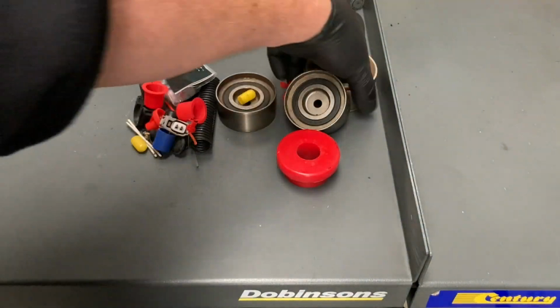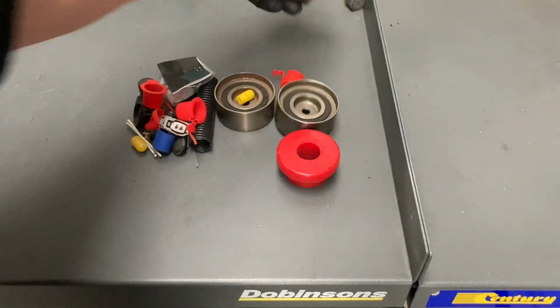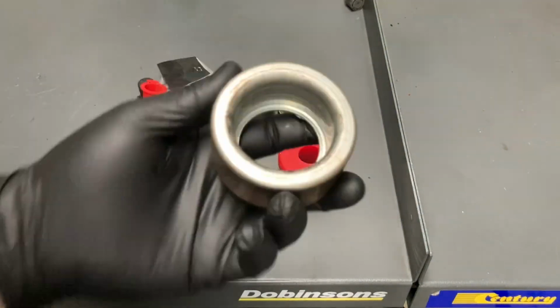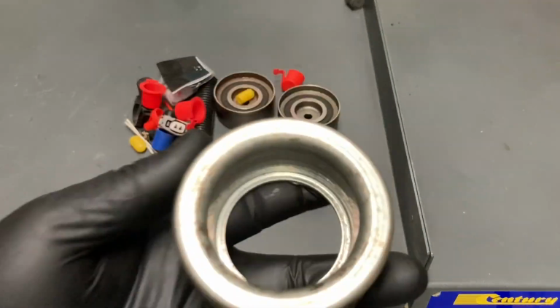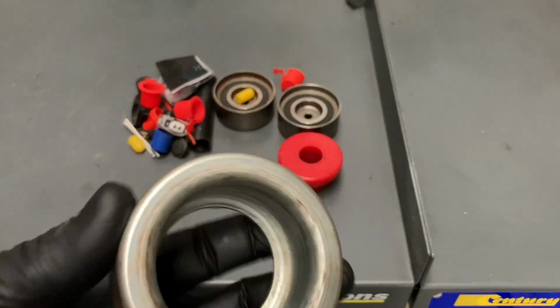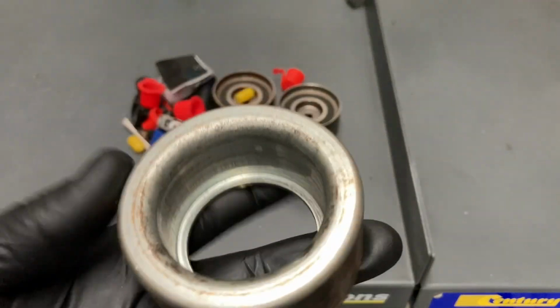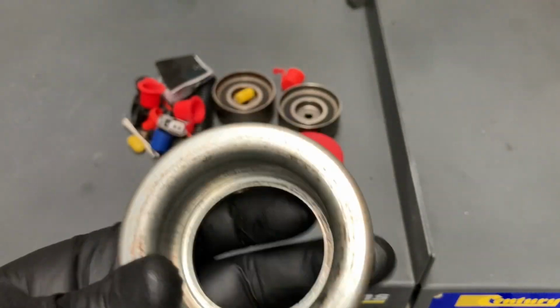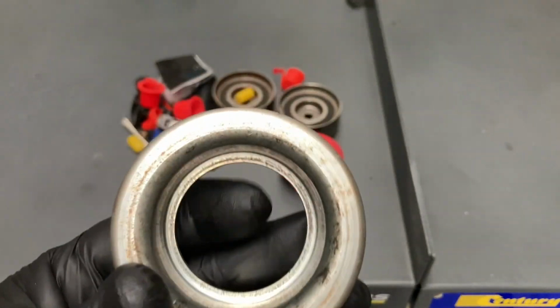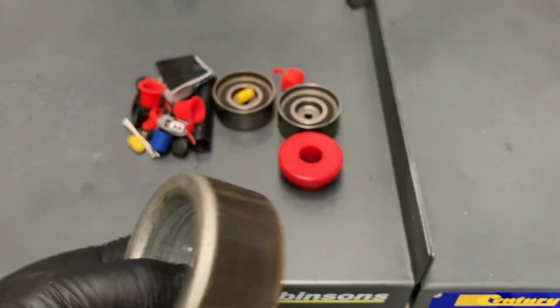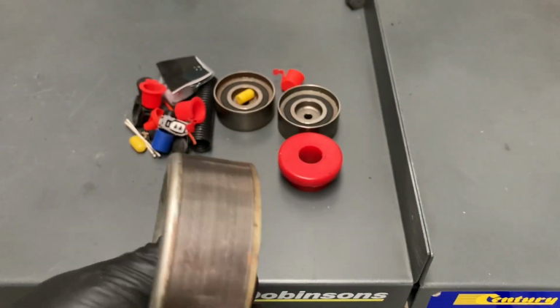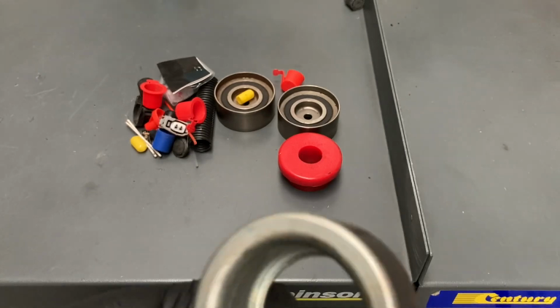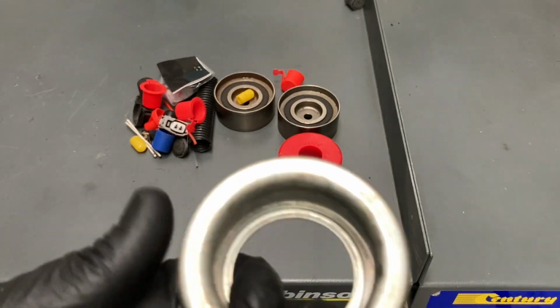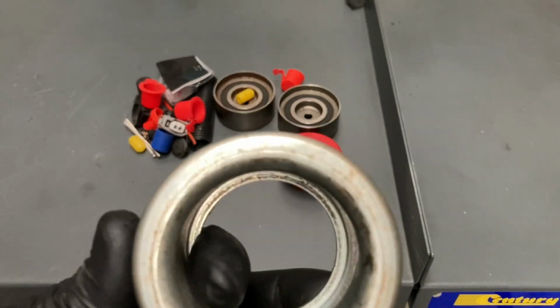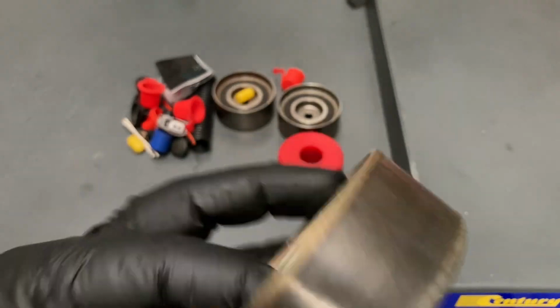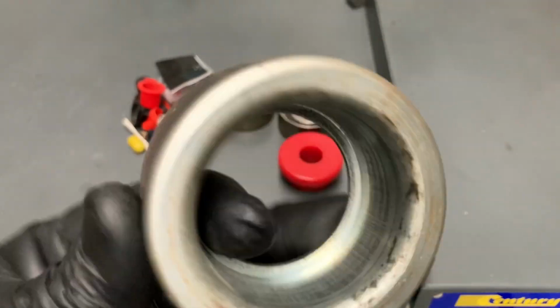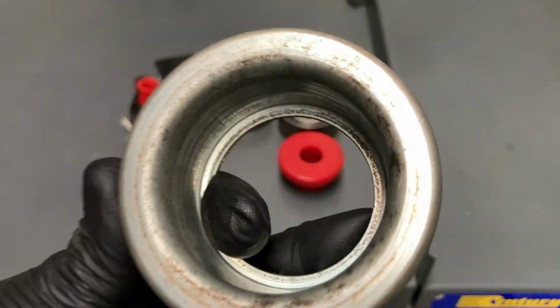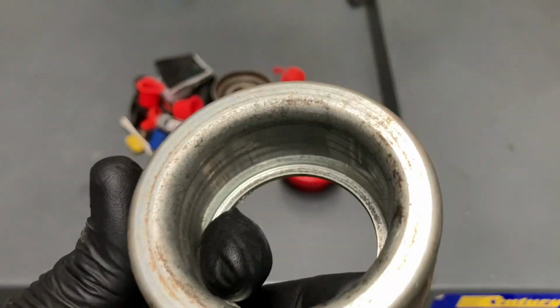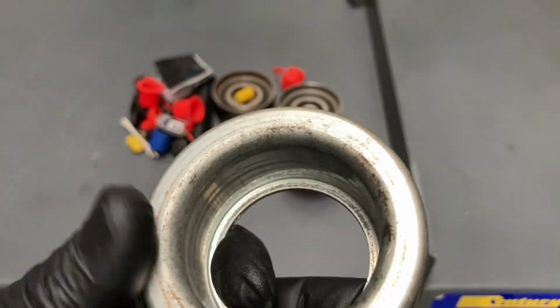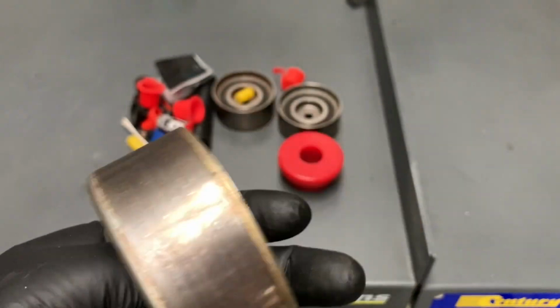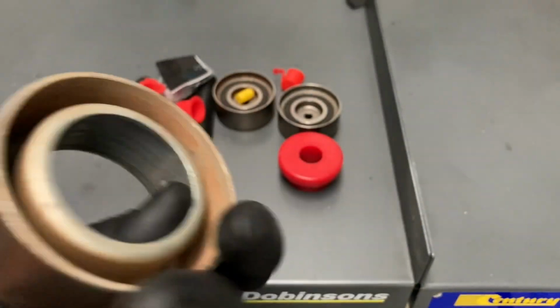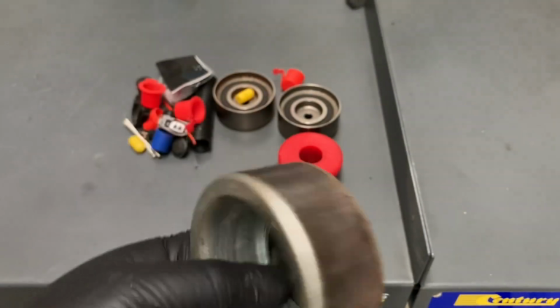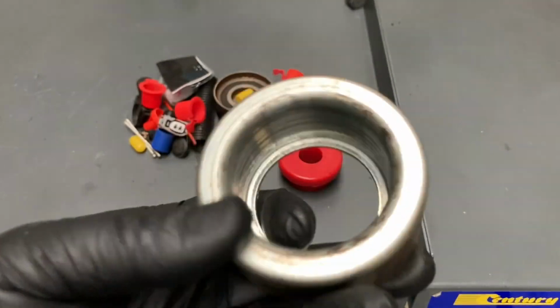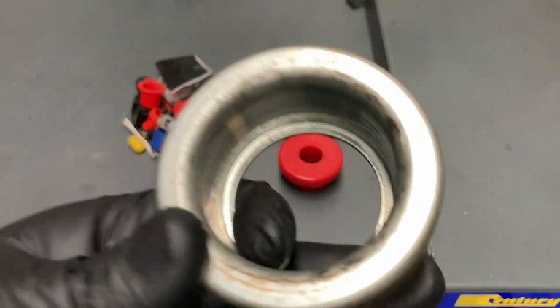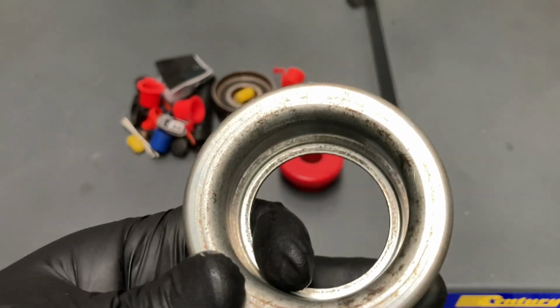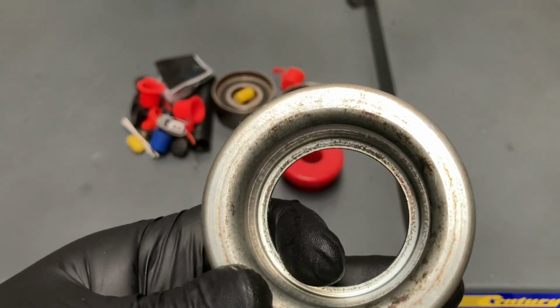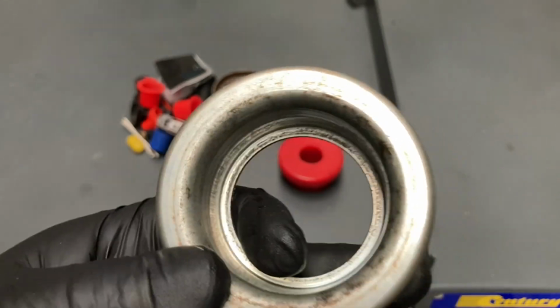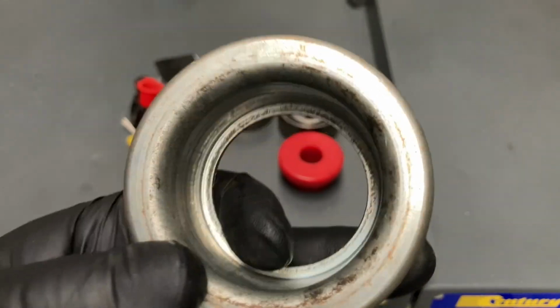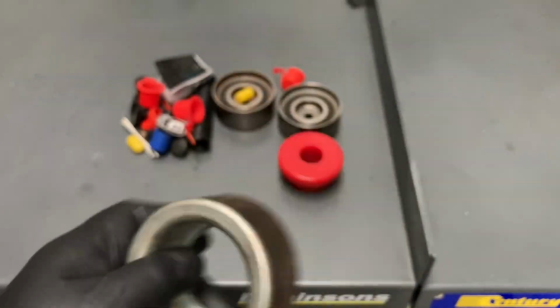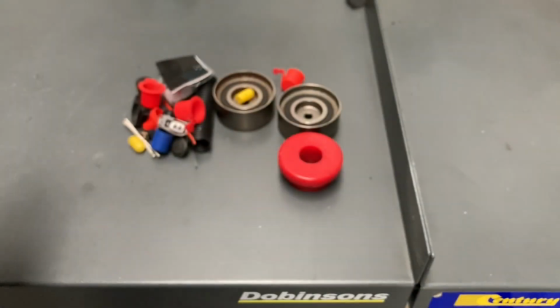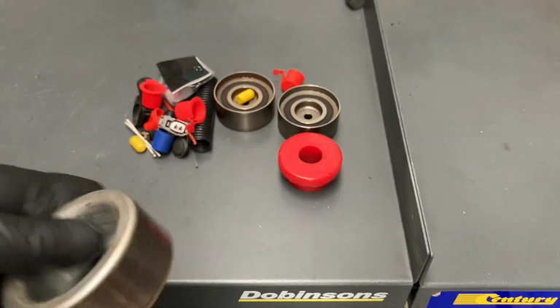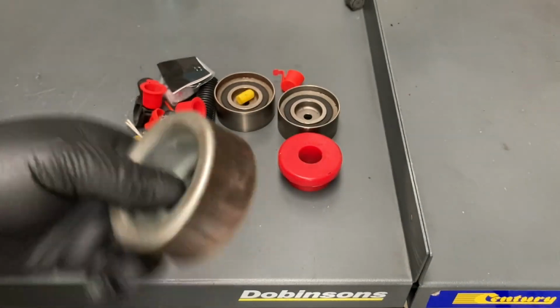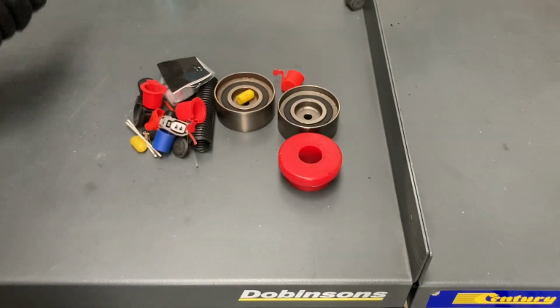This is the lower pulley off your 1KD FTV where that bearing comes out. I think that was used many years ago to work out how to source that bearing — it was a lot of work to source that bearing. Obviously we'll keep that.